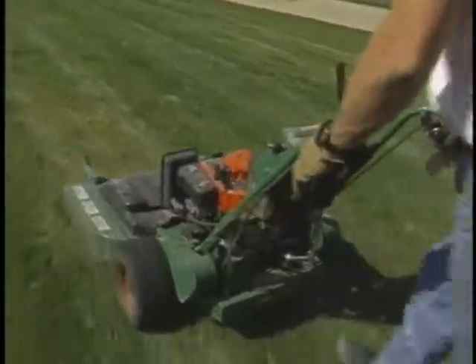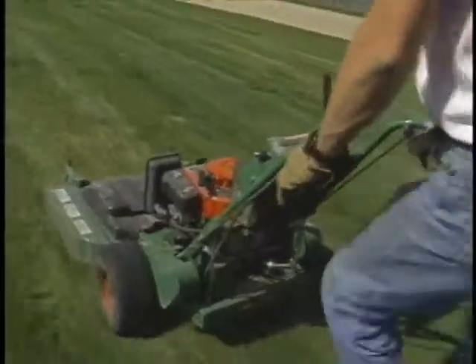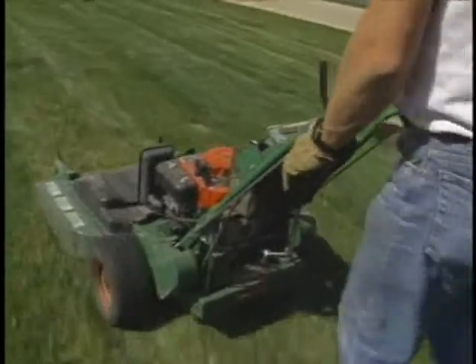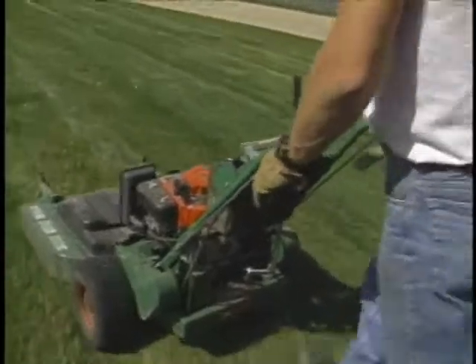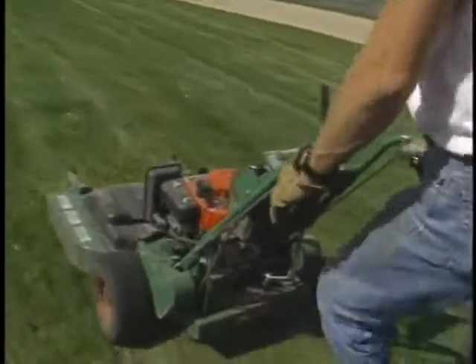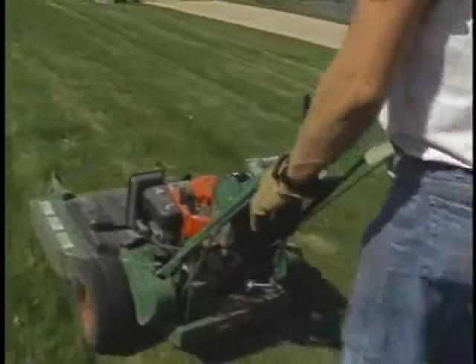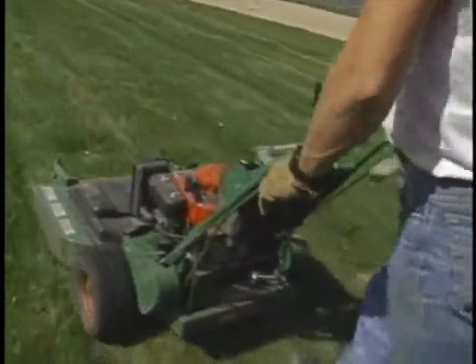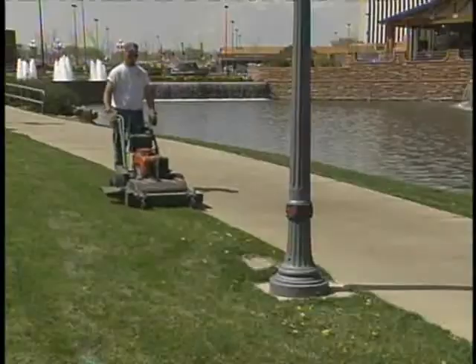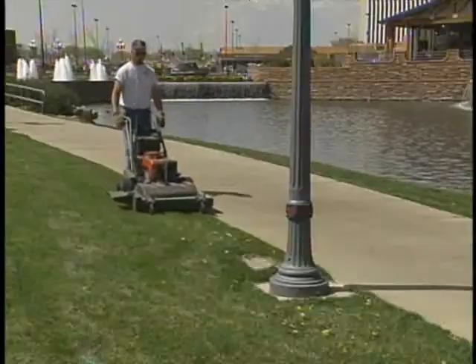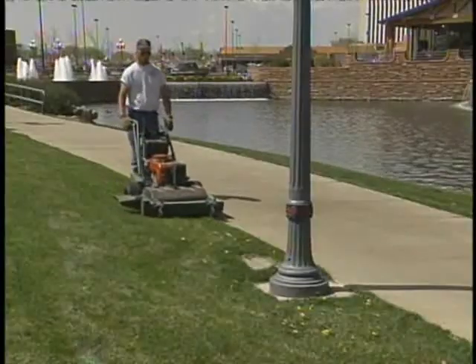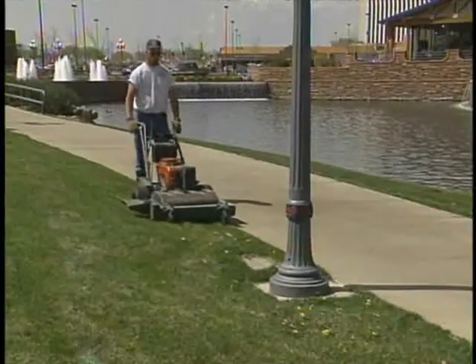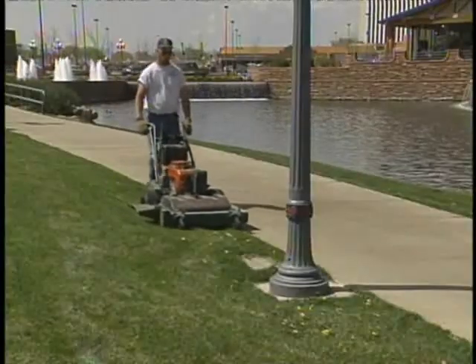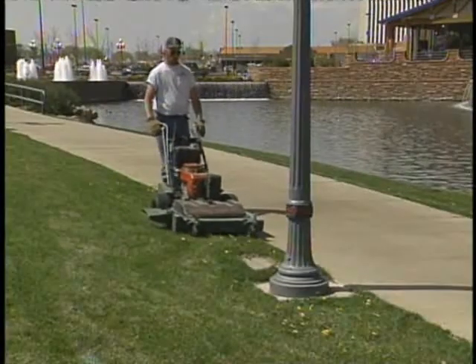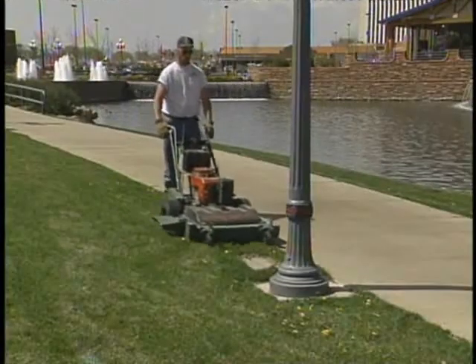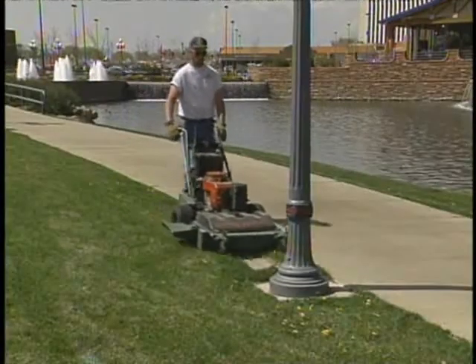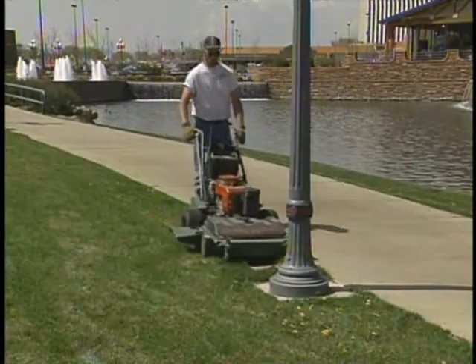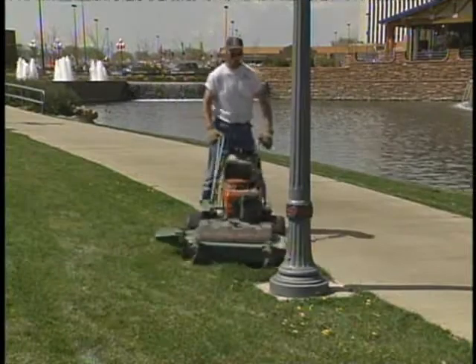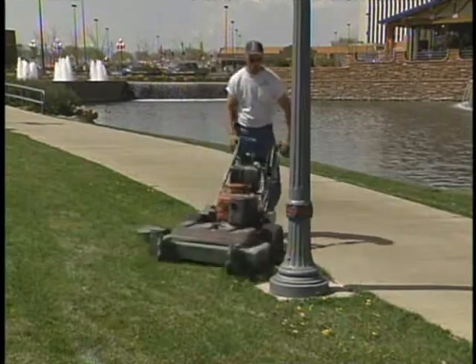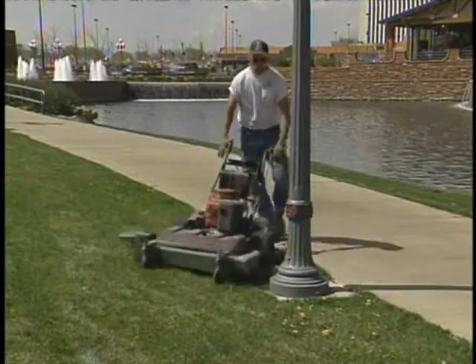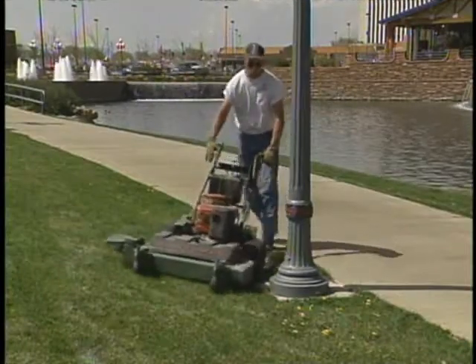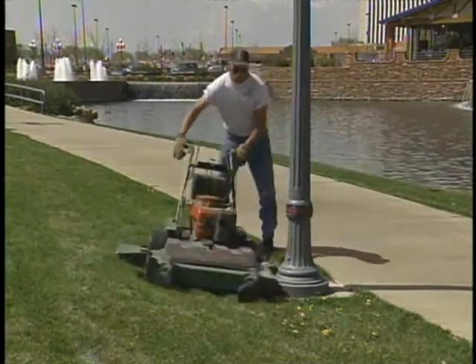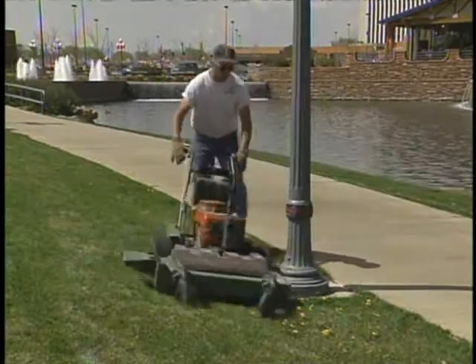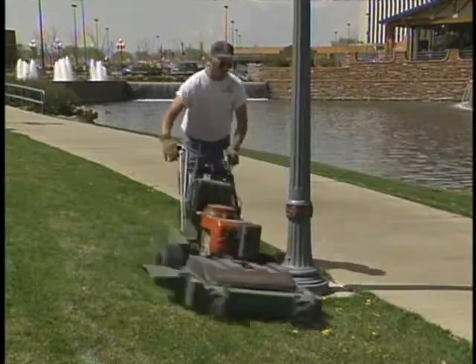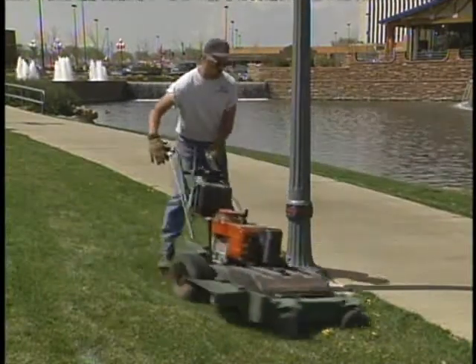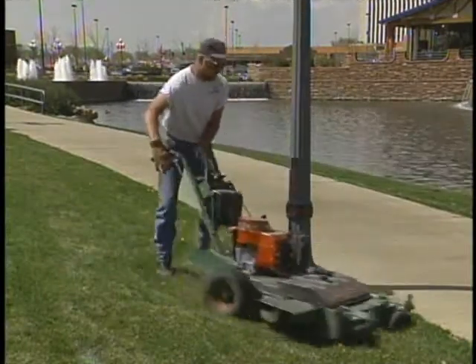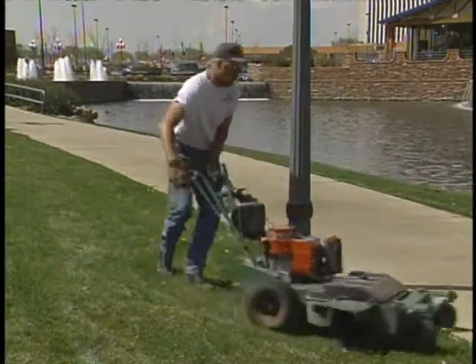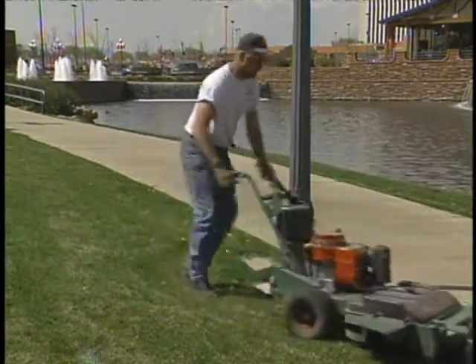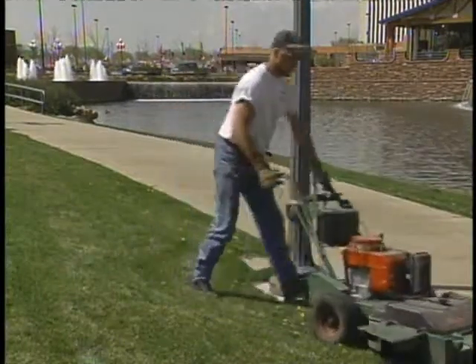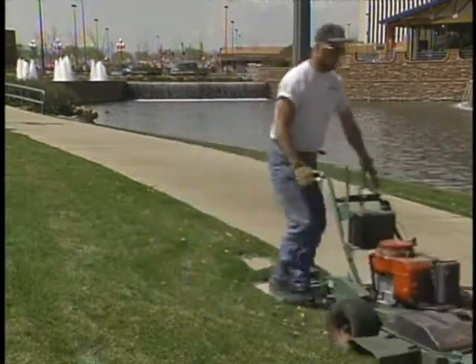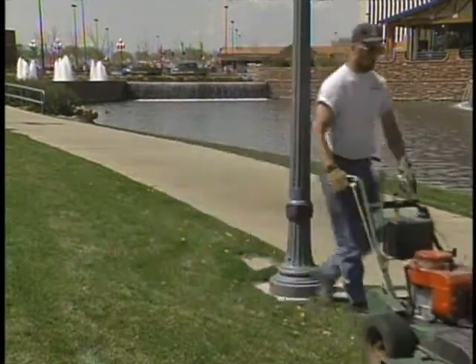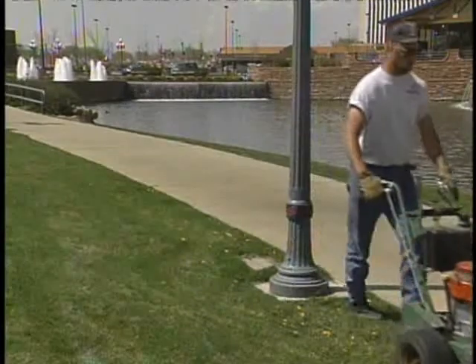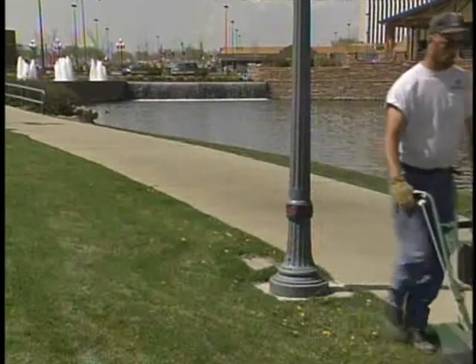If you are using a self-propelled mower, take caution to avoid pinching or scraping your hands and fingers against trees, fences, and other fixed objects.